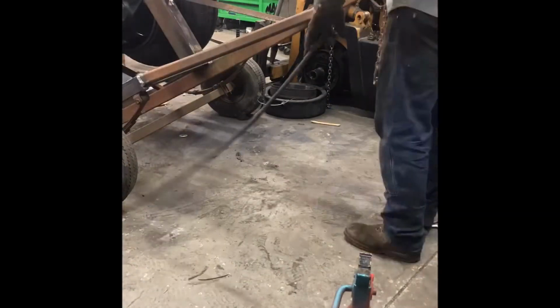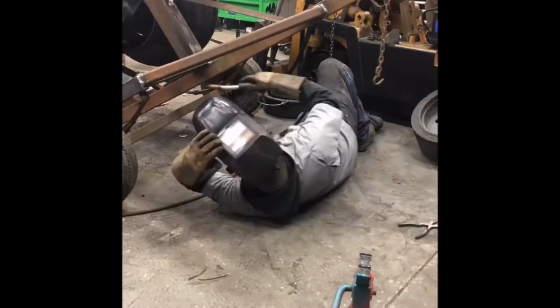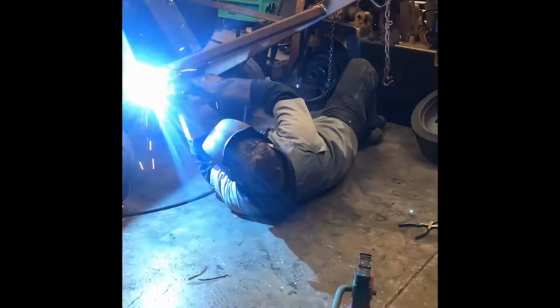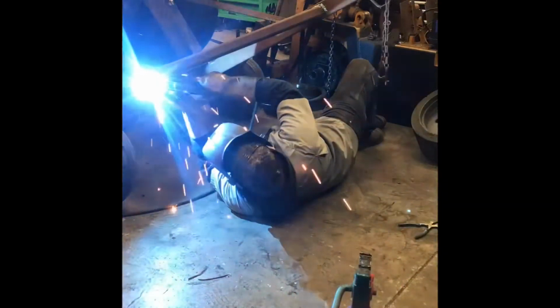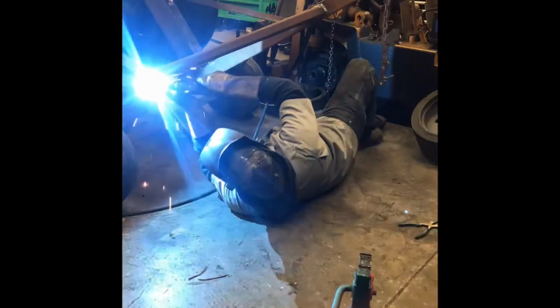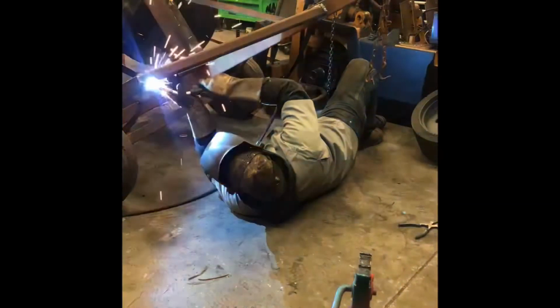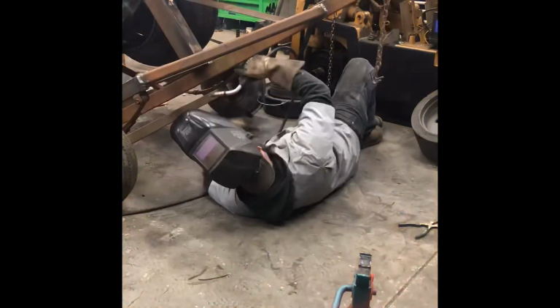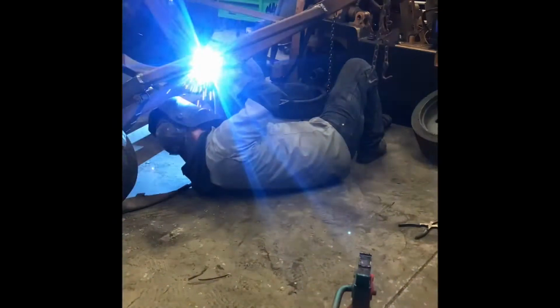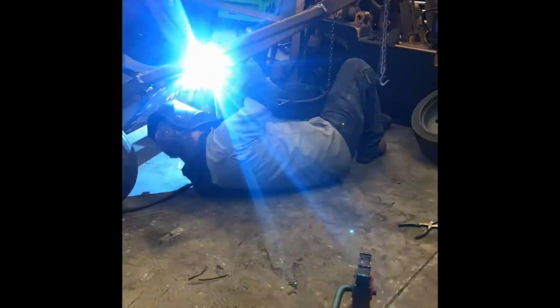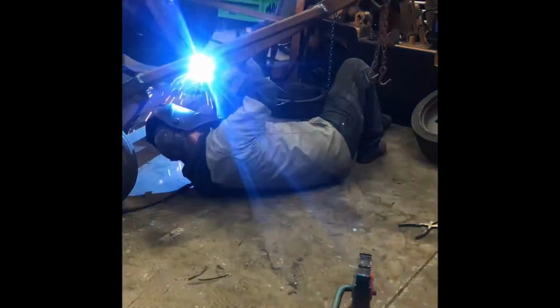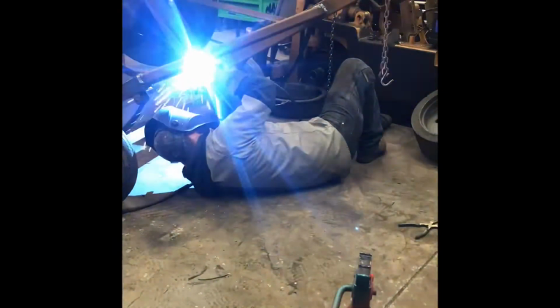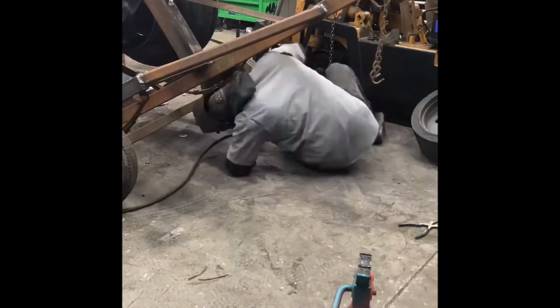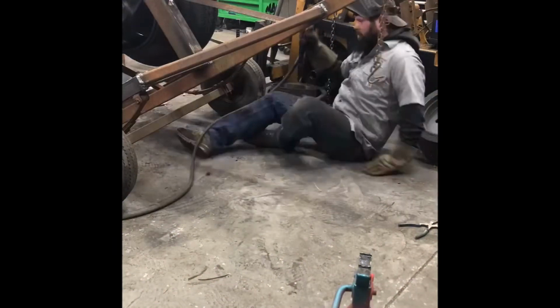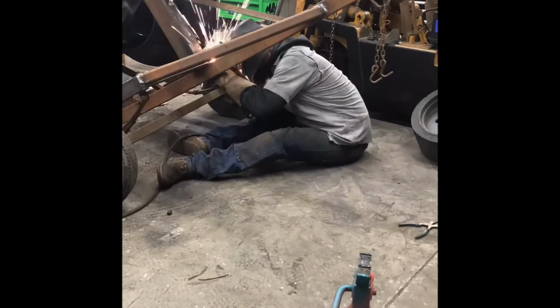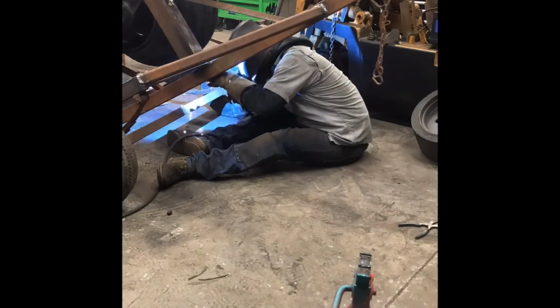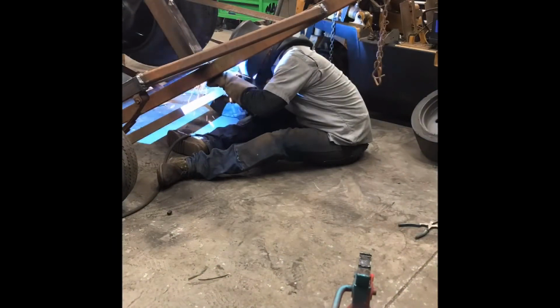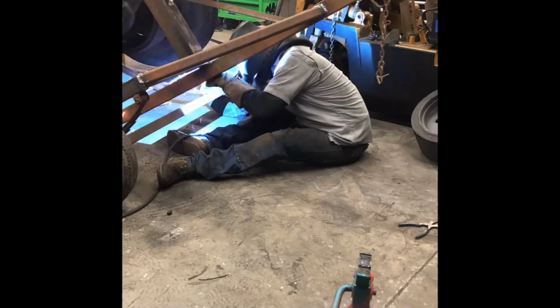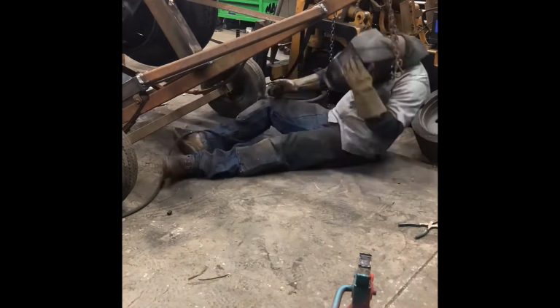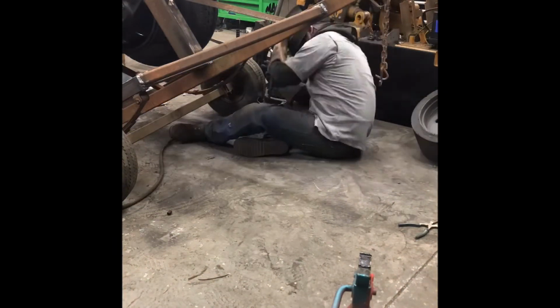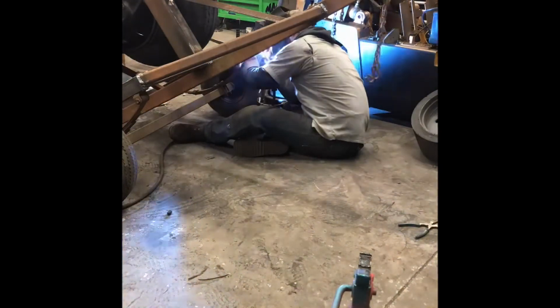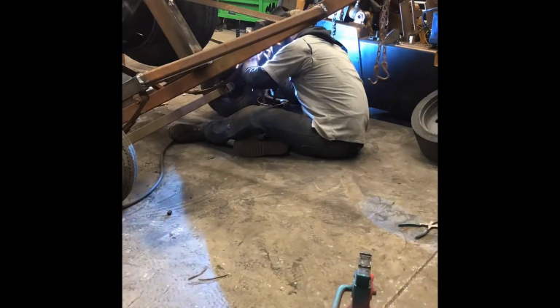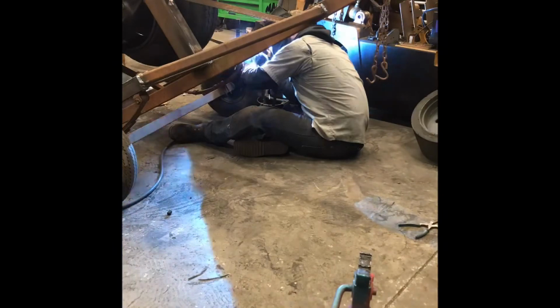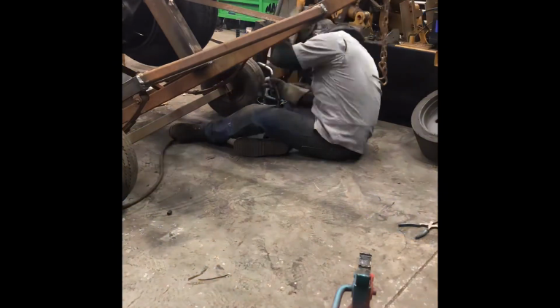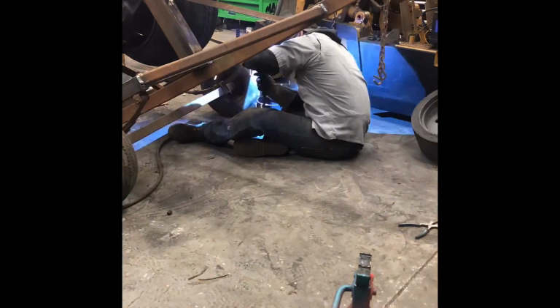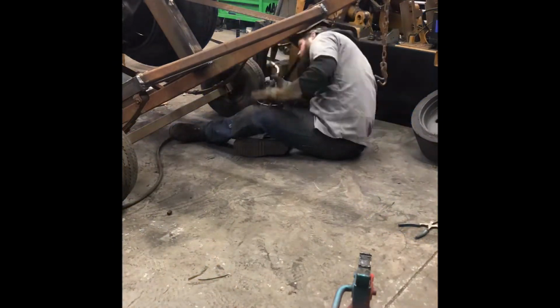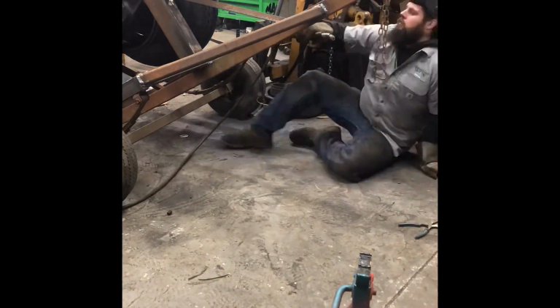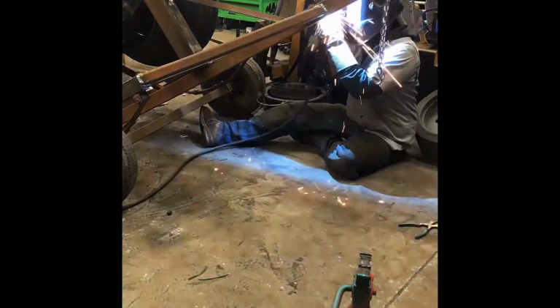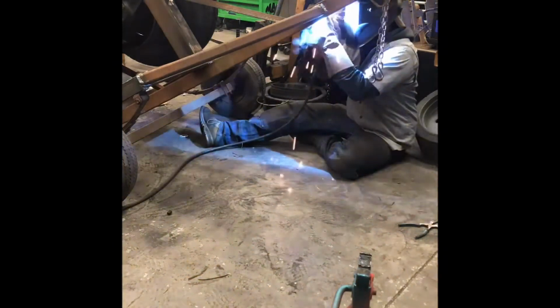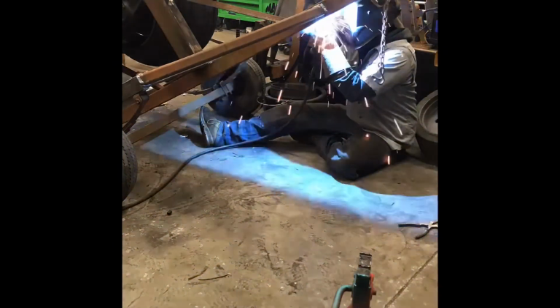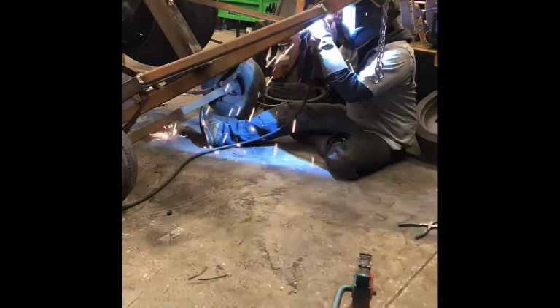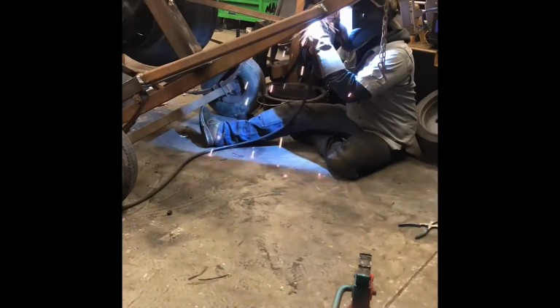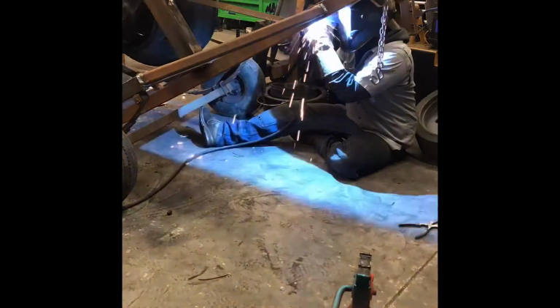Here I flipped the trailer up, laid it on the back side of the chunker so I can get underneath, finish up all the bottom welds on the tongue and the braces that go to it, make sure everything is fully welded.